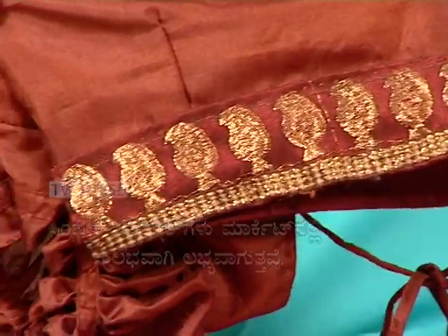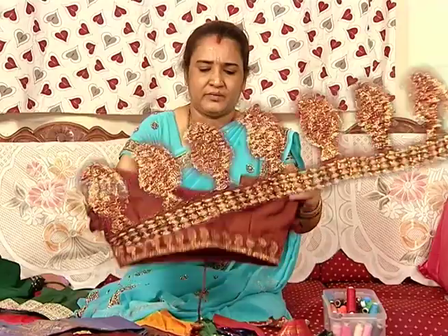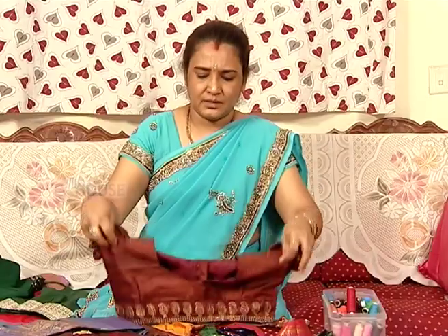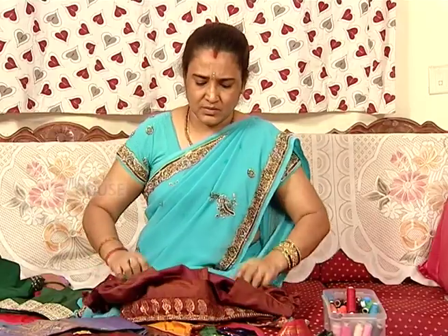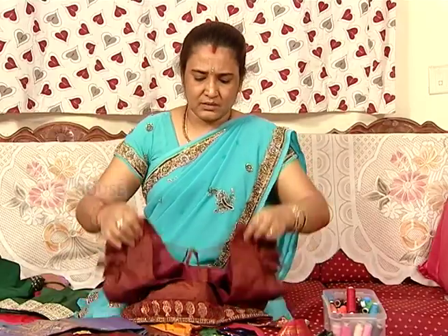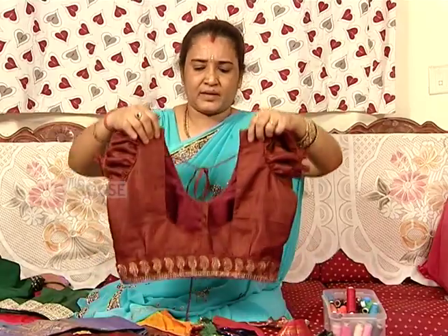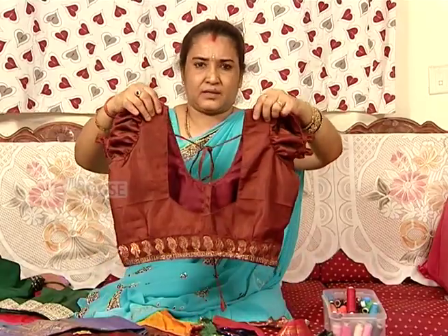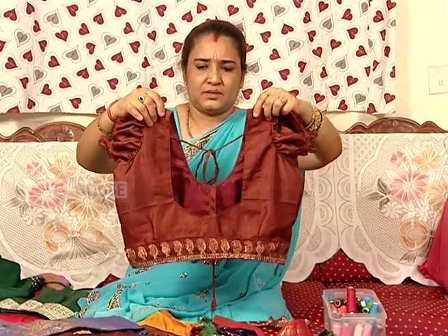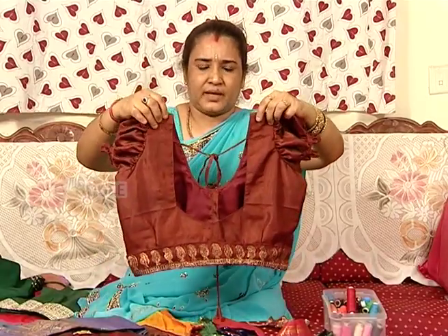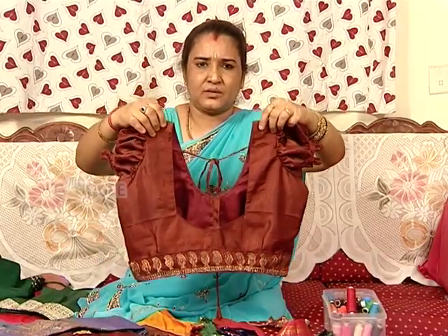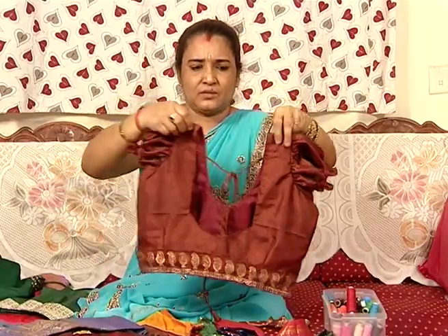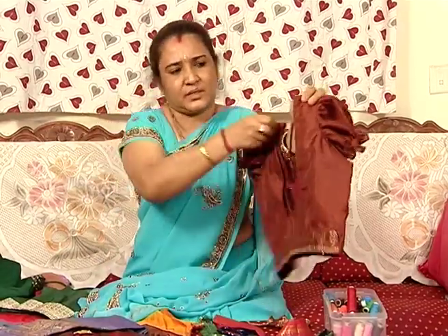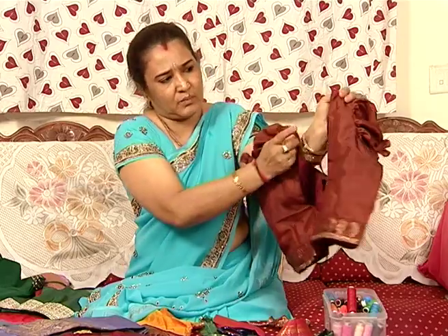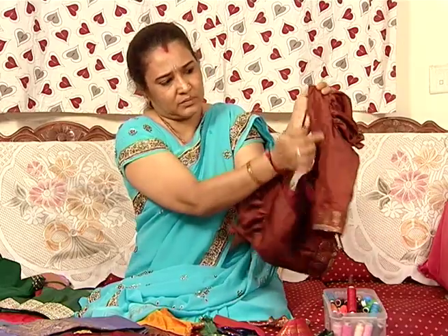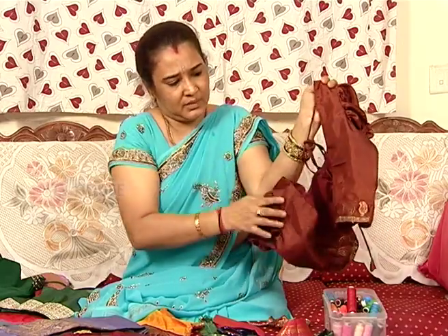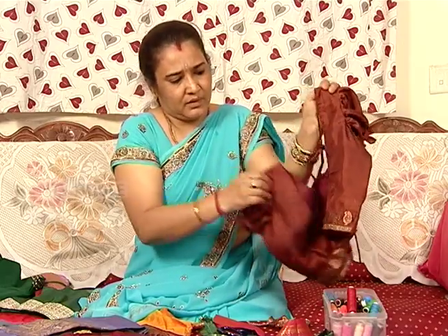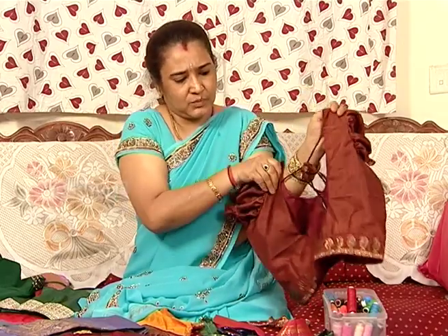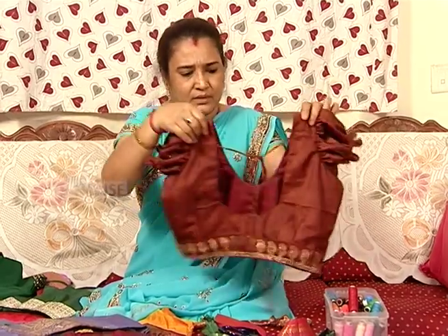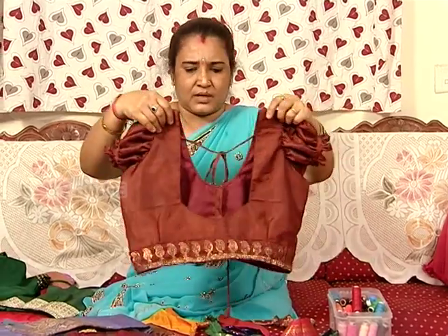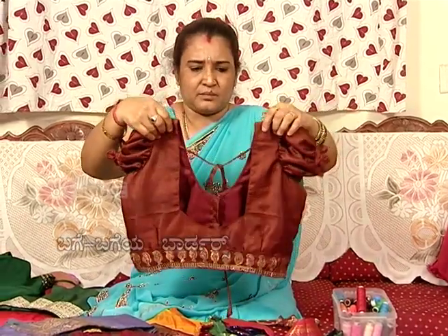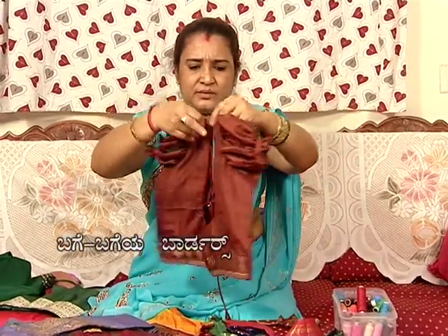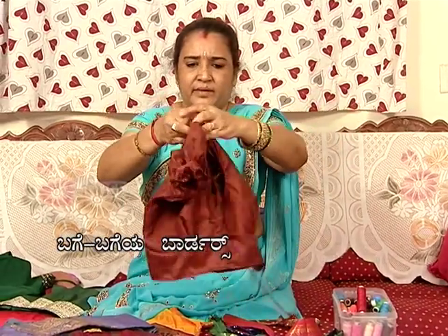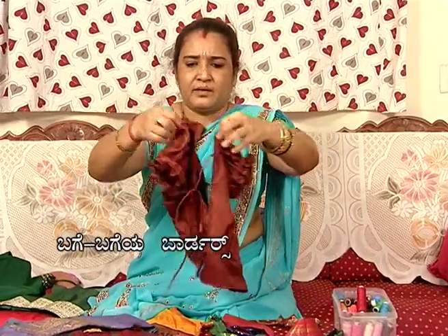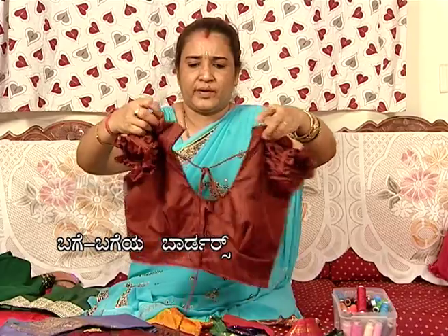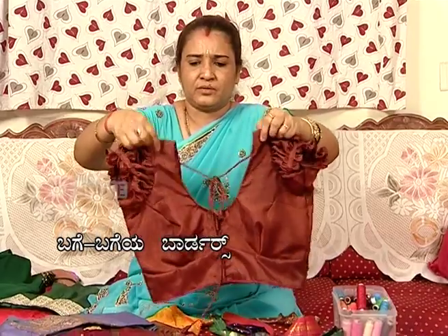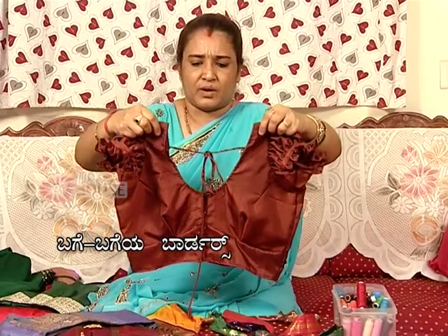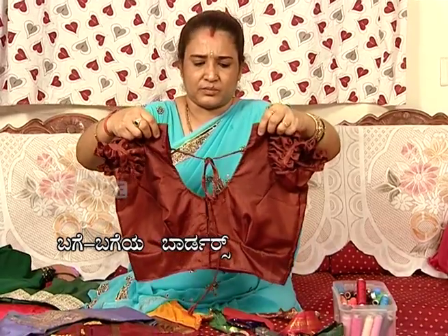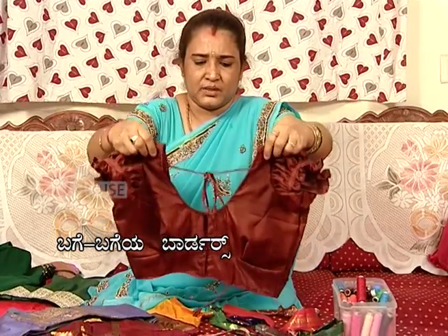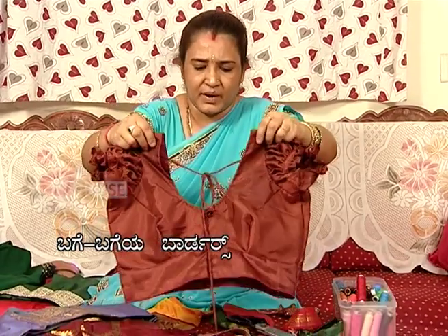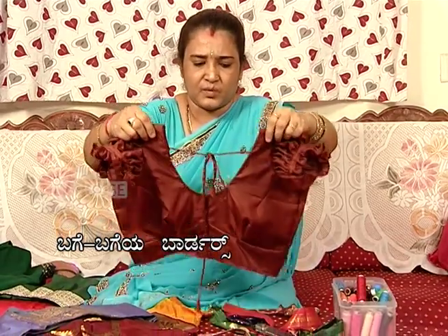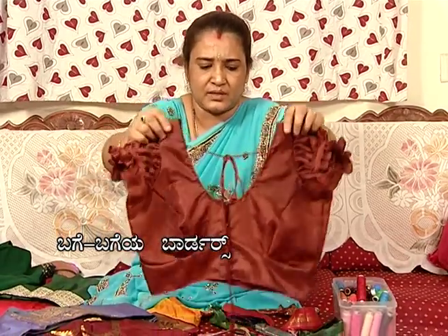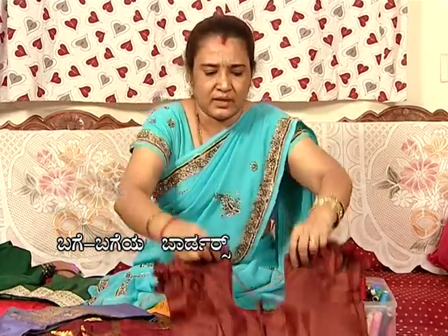This is the back and neck. You can design the neck. You can design the front. I've used the front and back in this way.